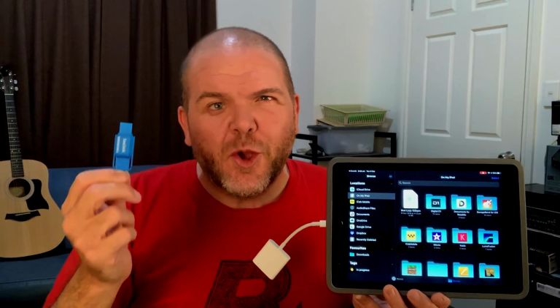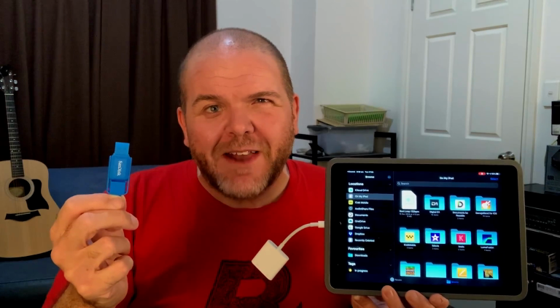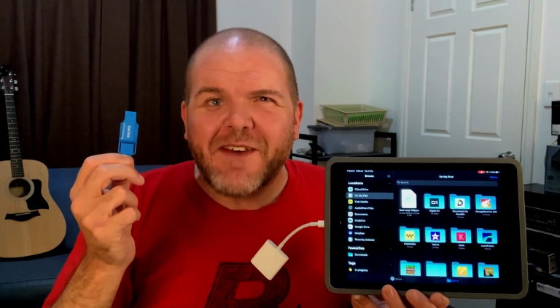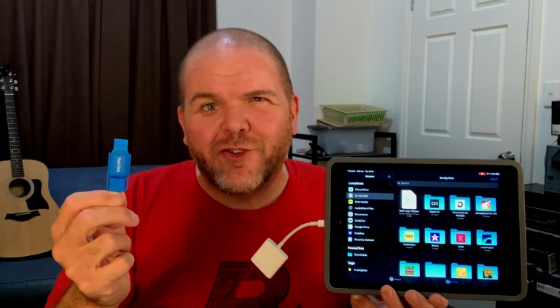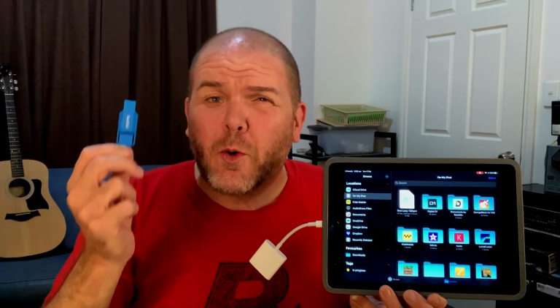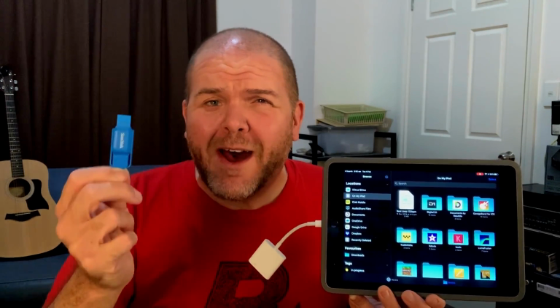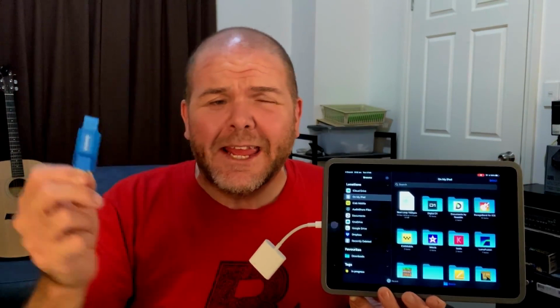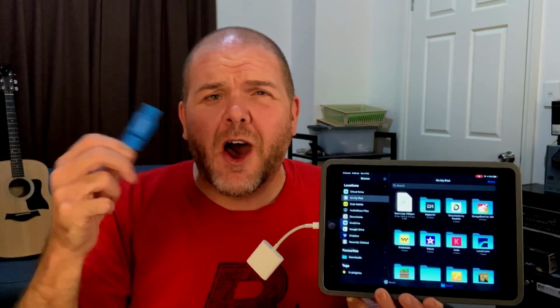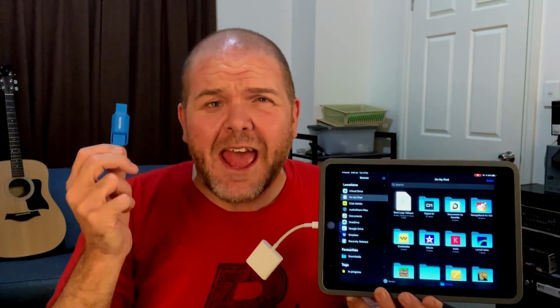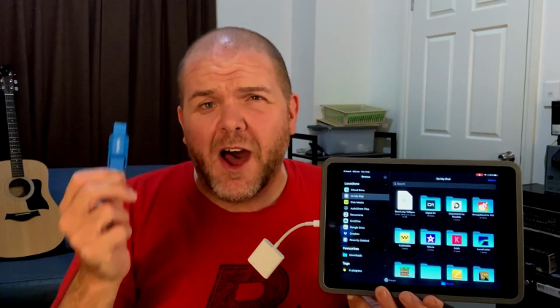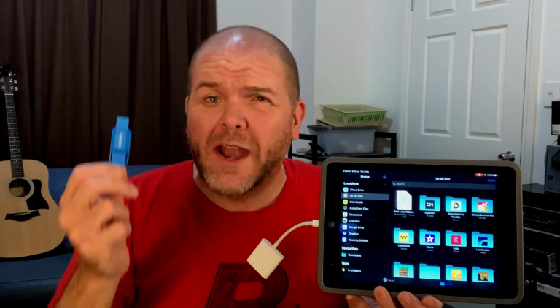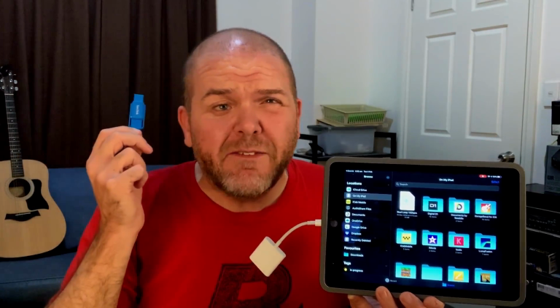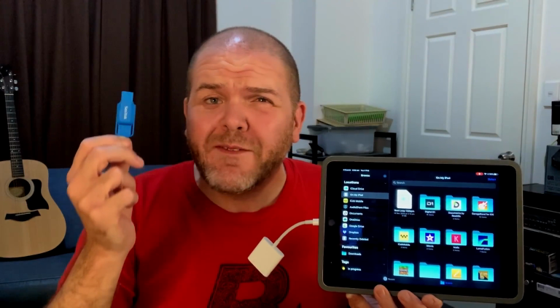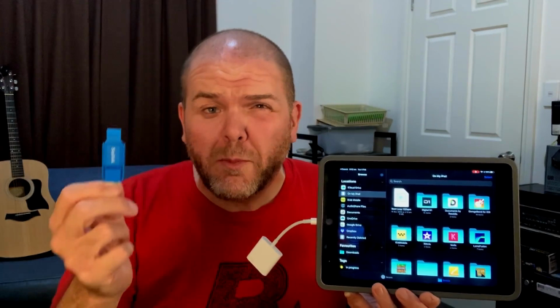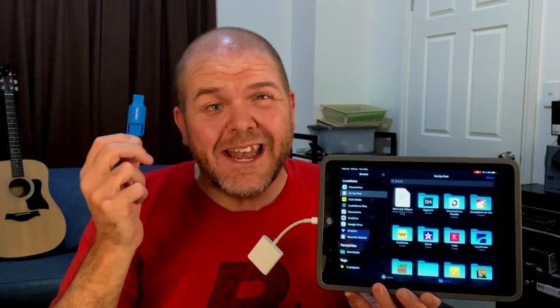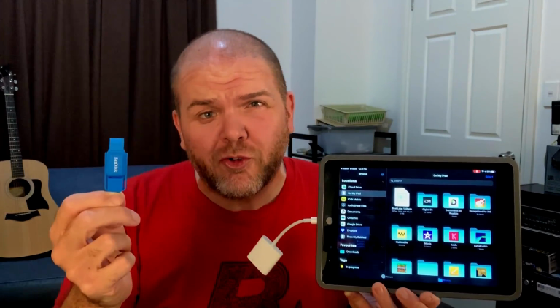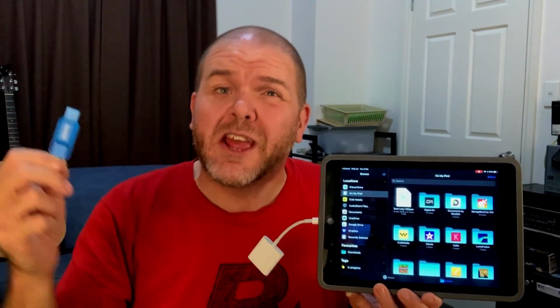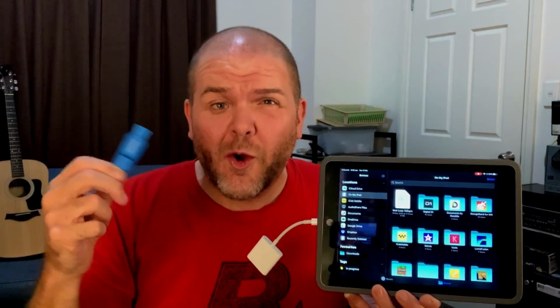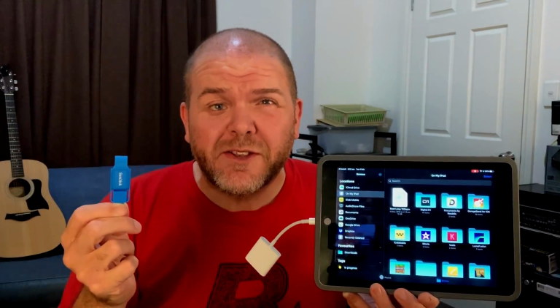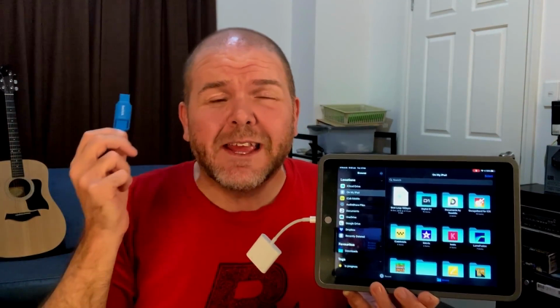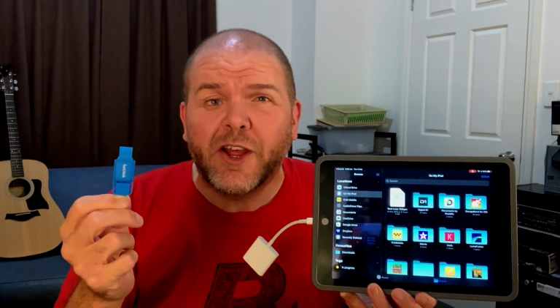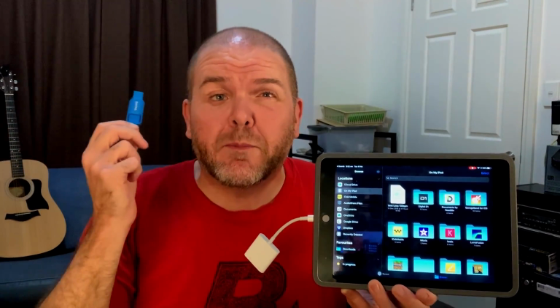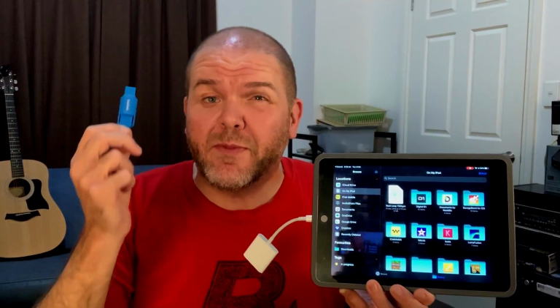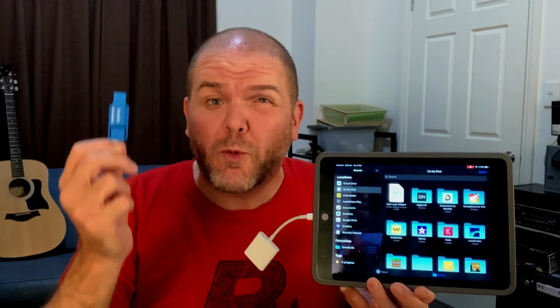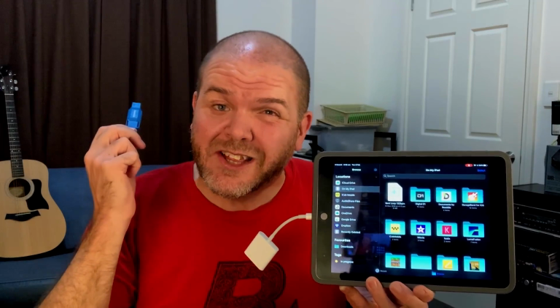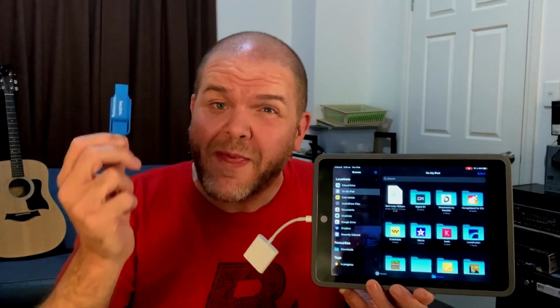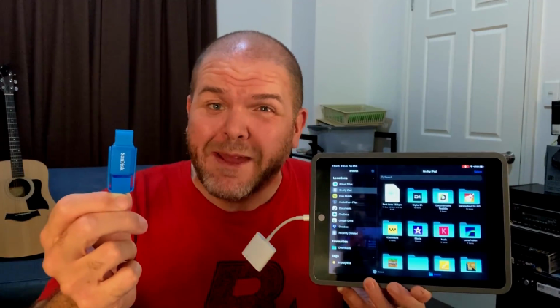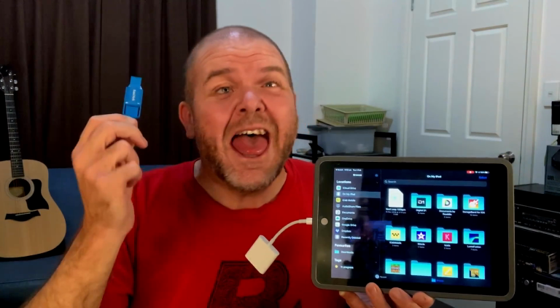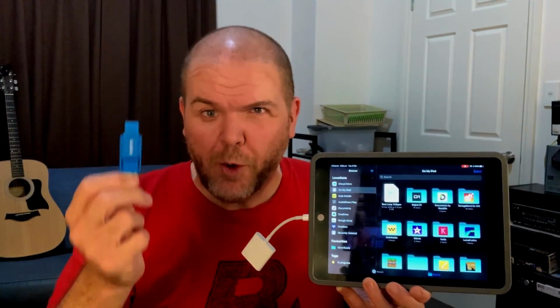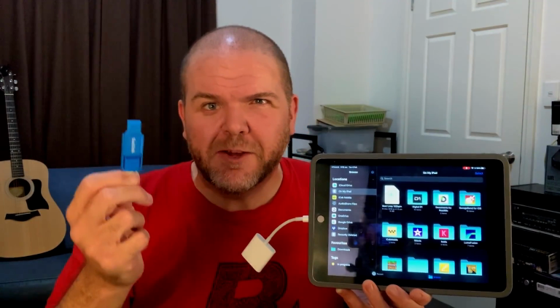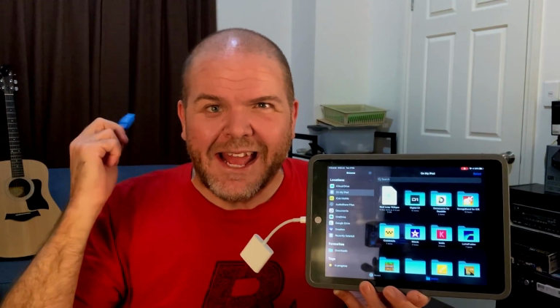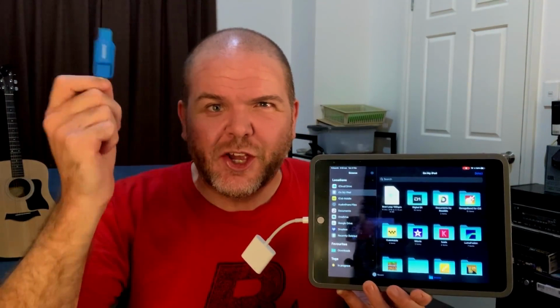USB flash drive and hard drive support is finally here on the iPad and the iPhone. However, if you're having problems connecting your drives to your iOS device, in this video I'm going to break down the top reasons why that may be and help you fix them. Let's go.